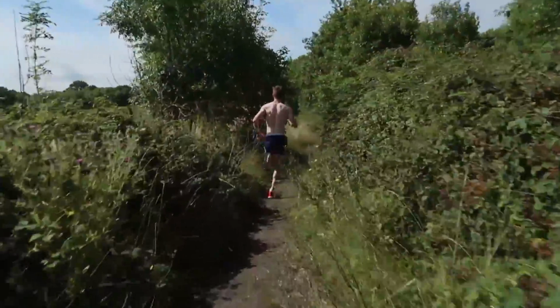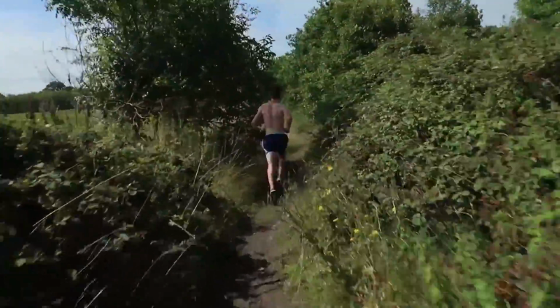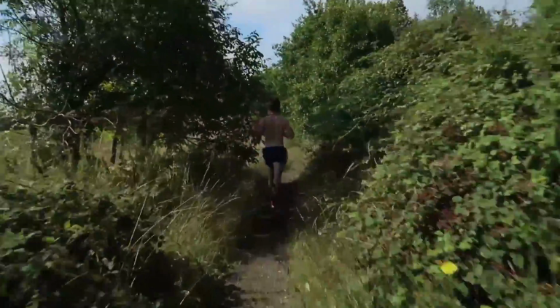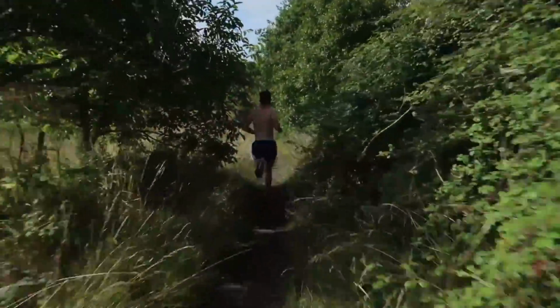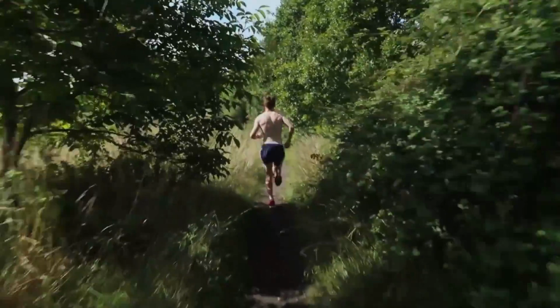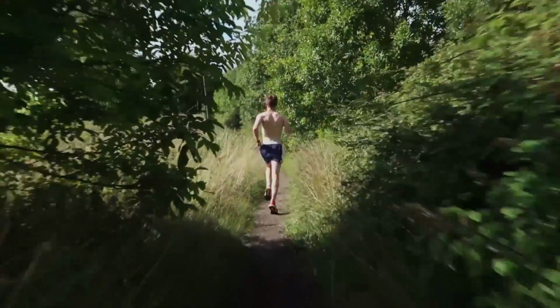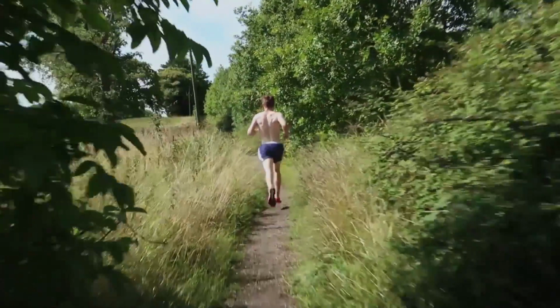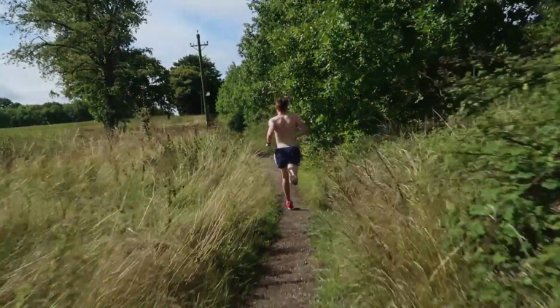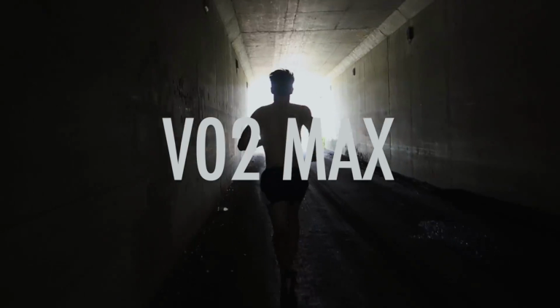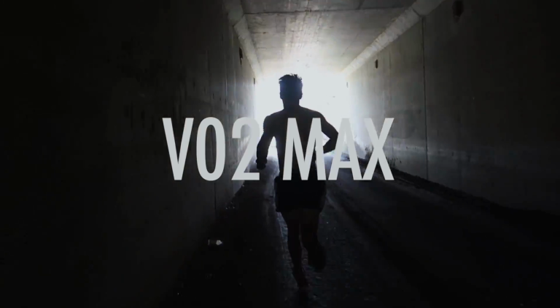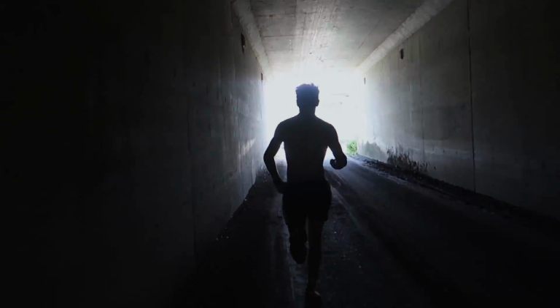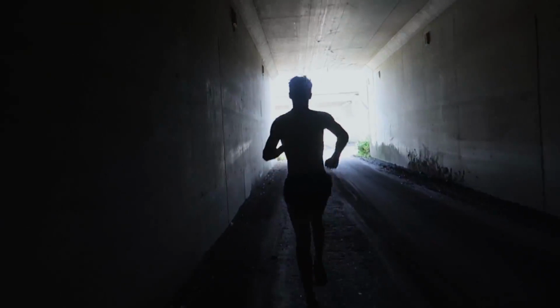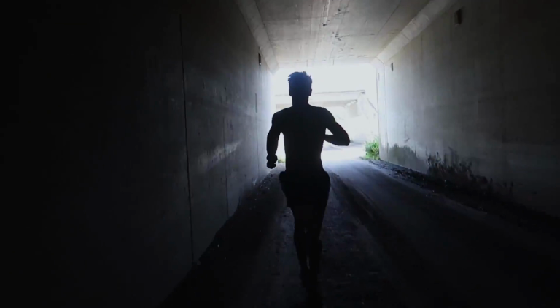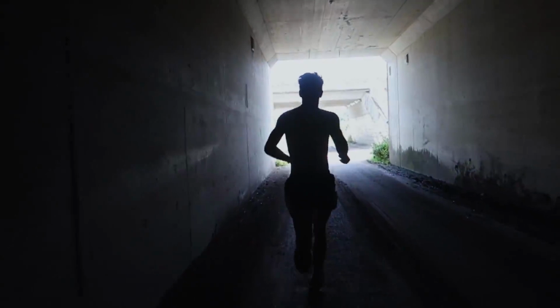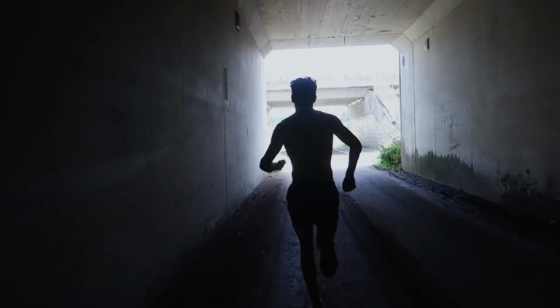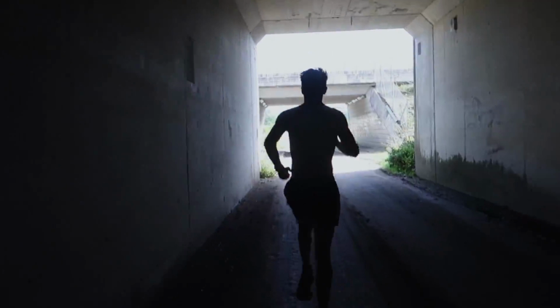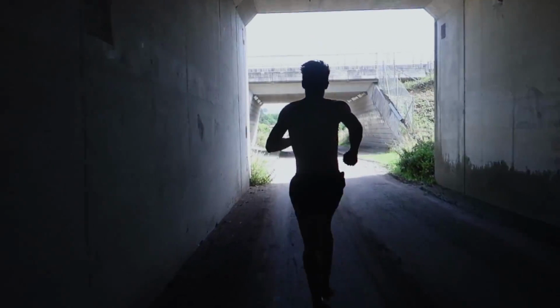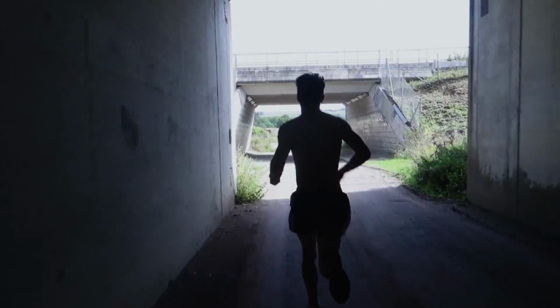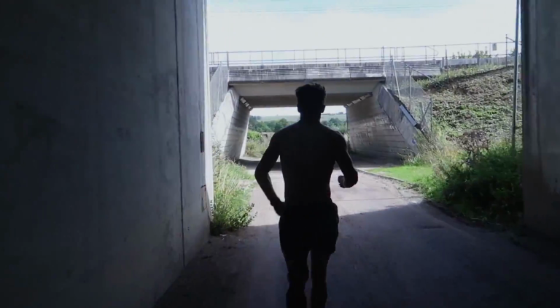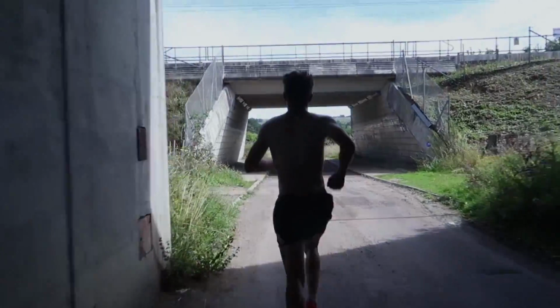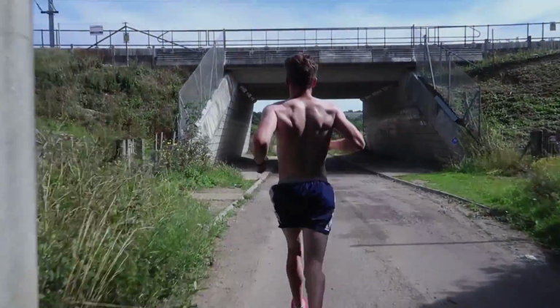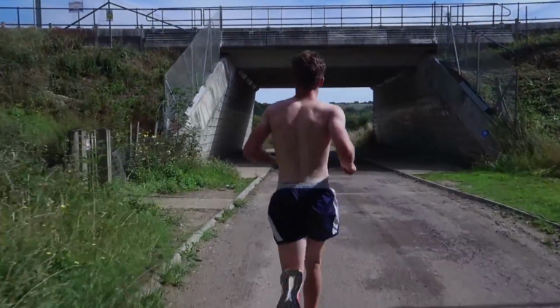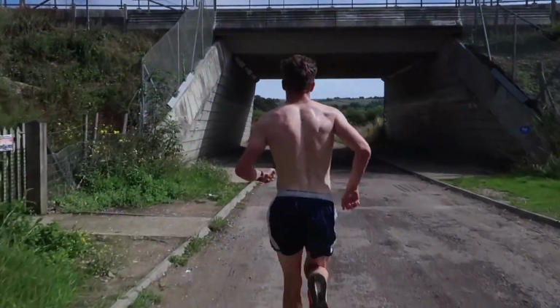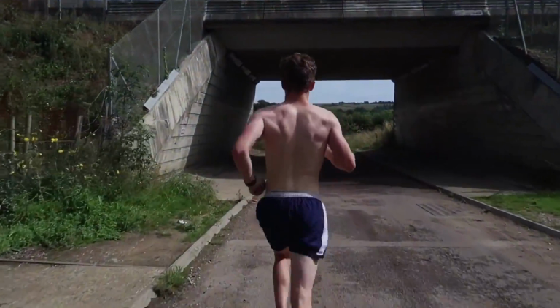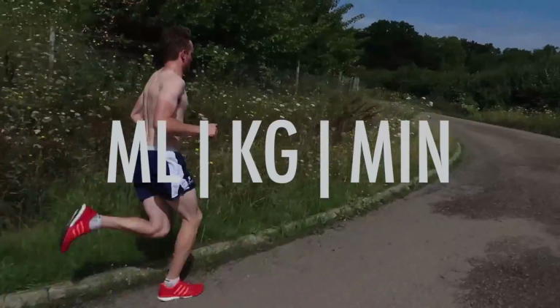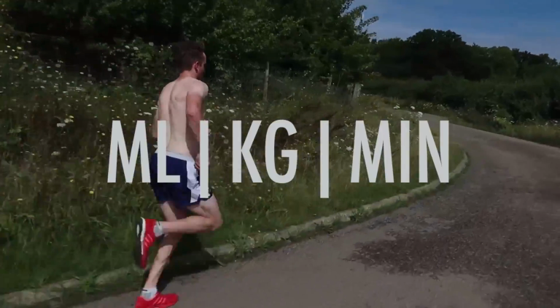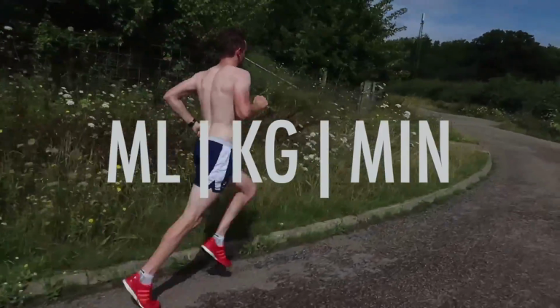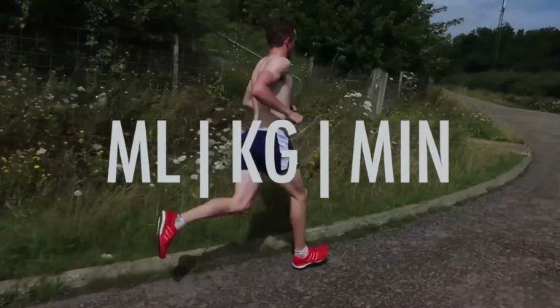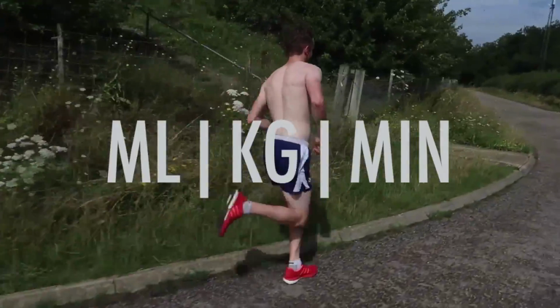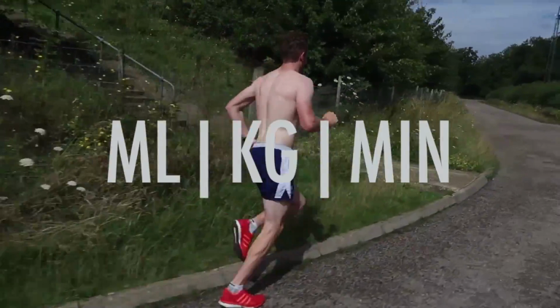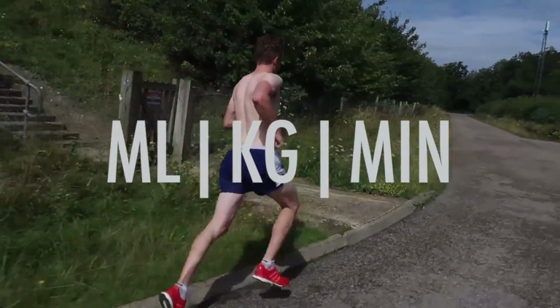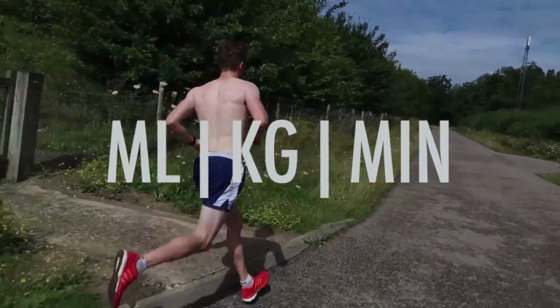But I'm not going to change the way you run, so let's not worry about that for the moment. VO2 max is the amount of oxygen you can get out of the air into your tissues when breathing at your maximum velocity — milliliters of oxygen per kilogram per minute.